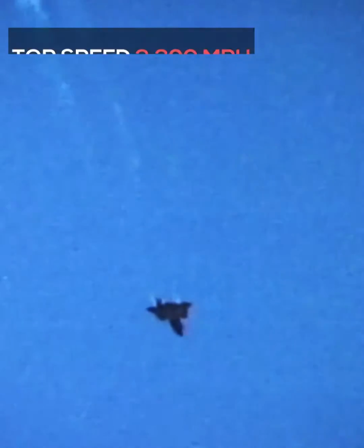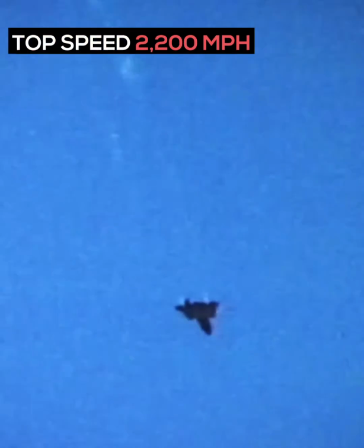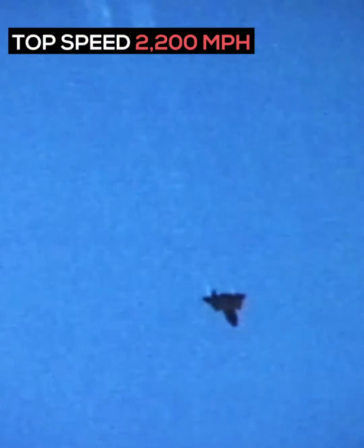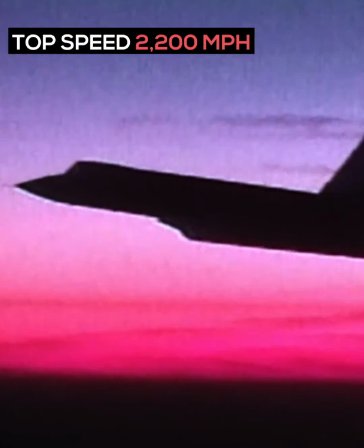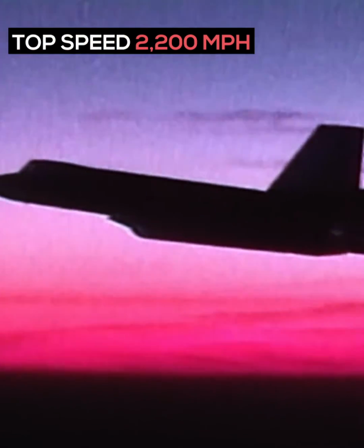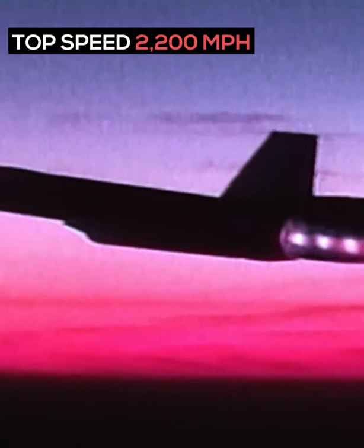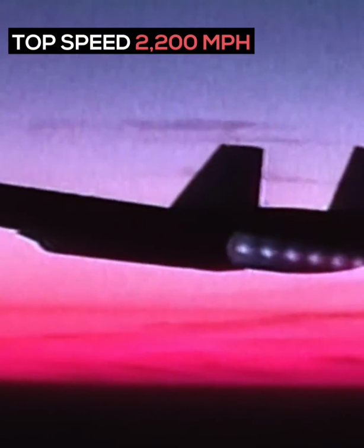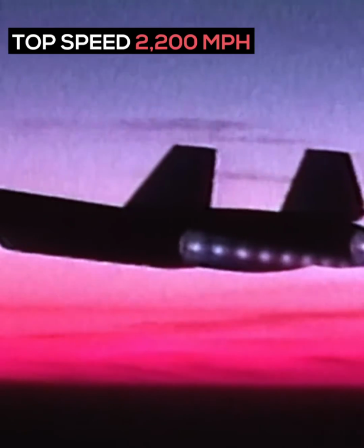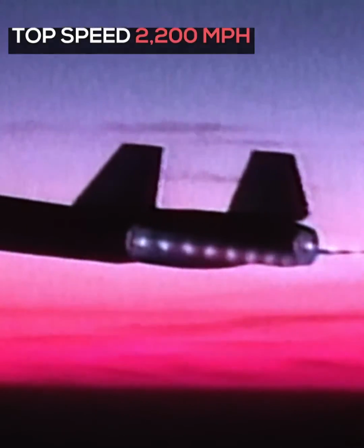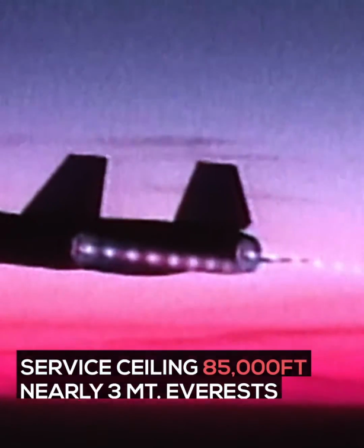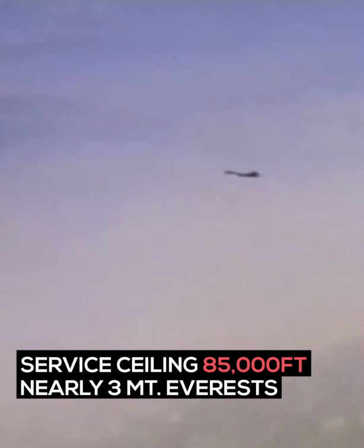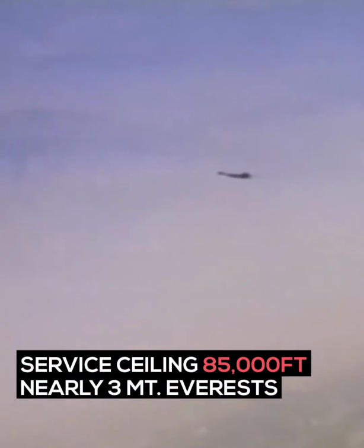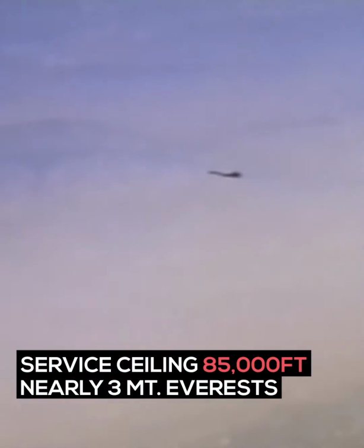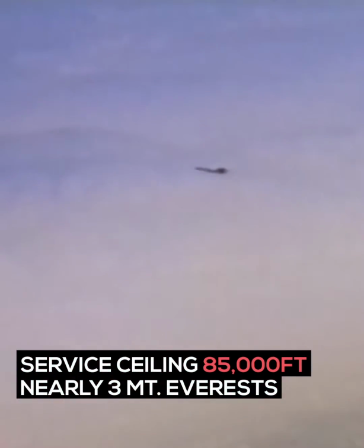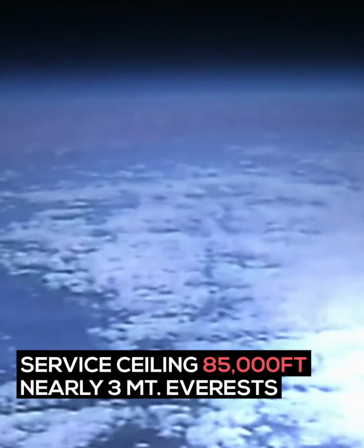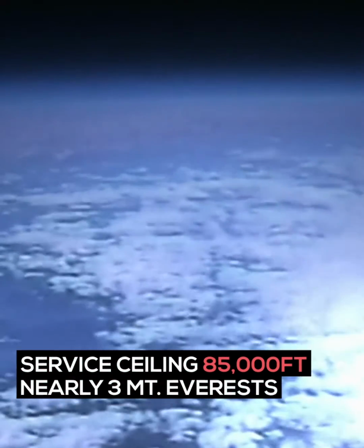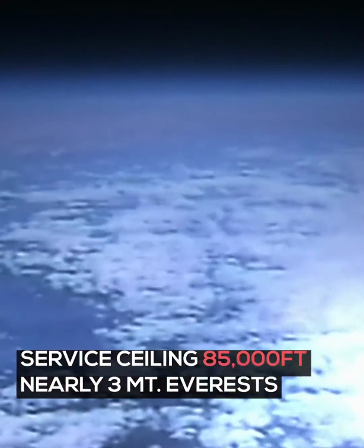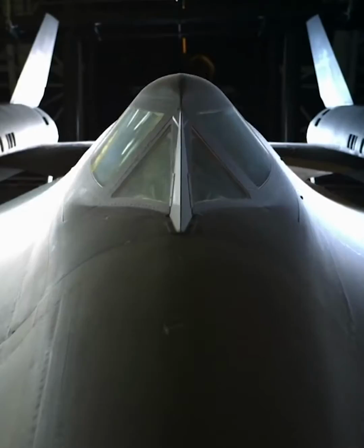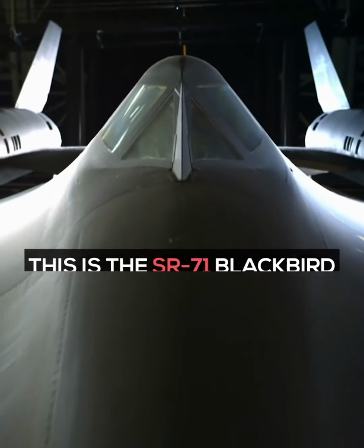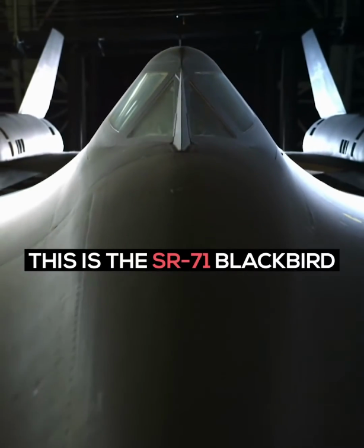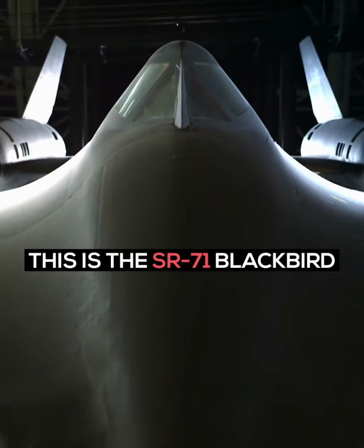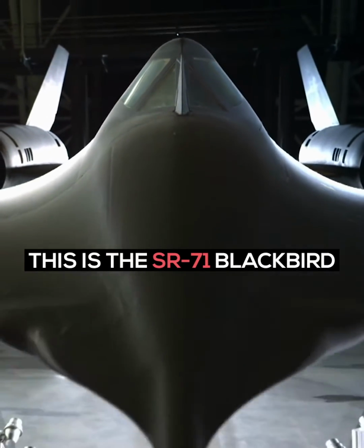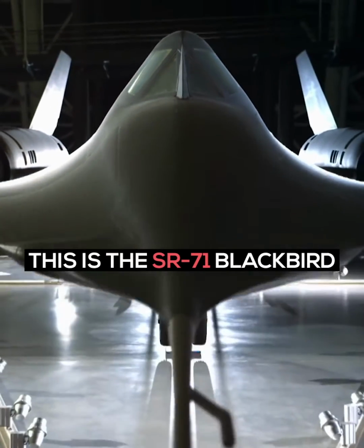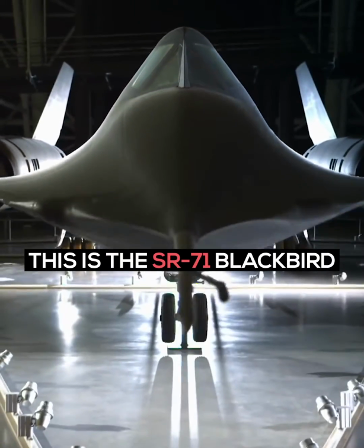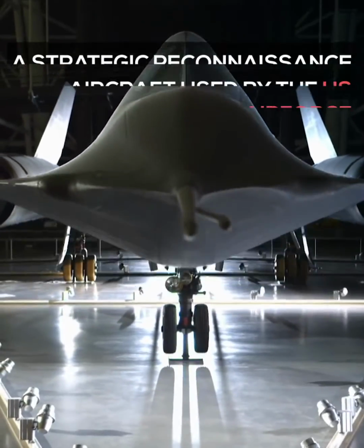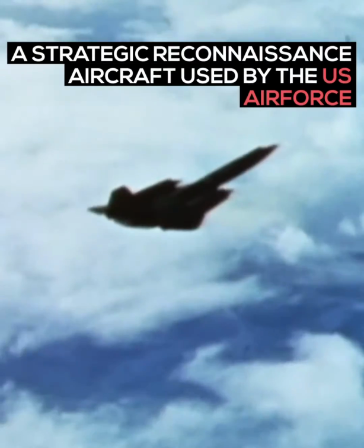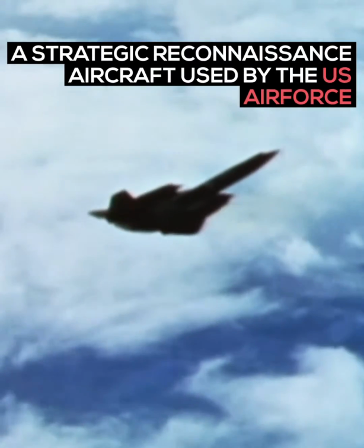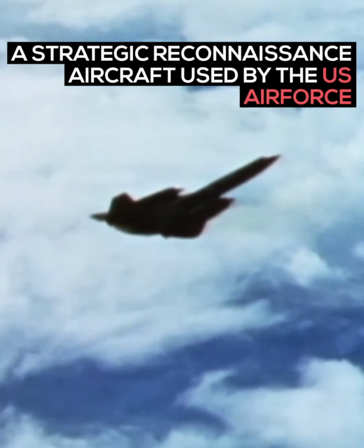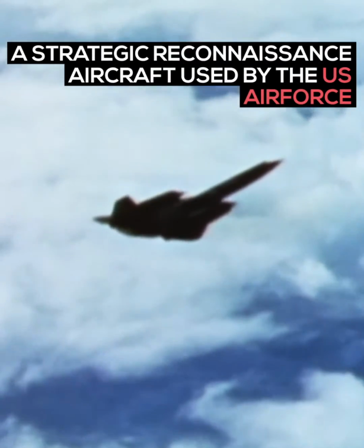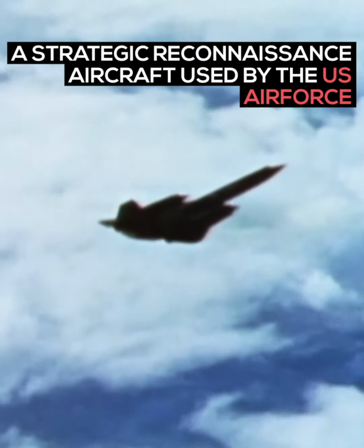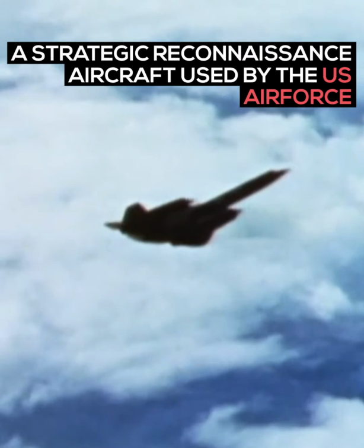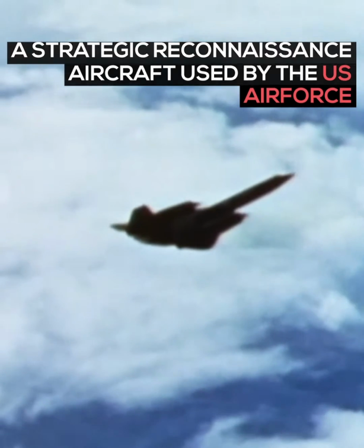Top speed 2,200 miles per hour, service ceiling 85,000 feet — nearly three Mount Everests. This is the SR-71 Blackbird, a strategic reconnaissance aircraft used by the U.S. Air Force.